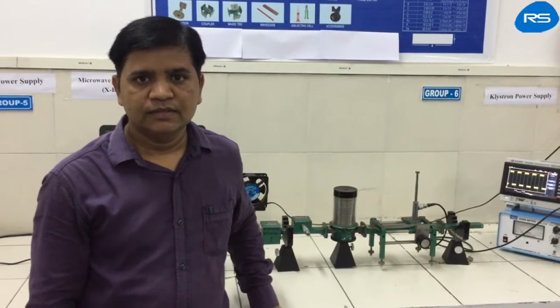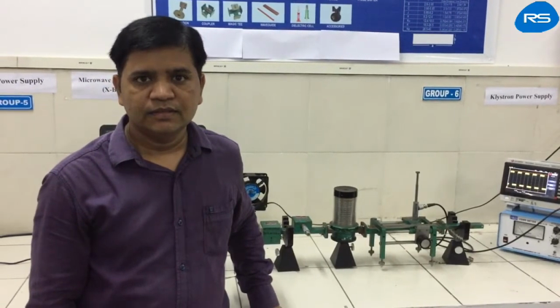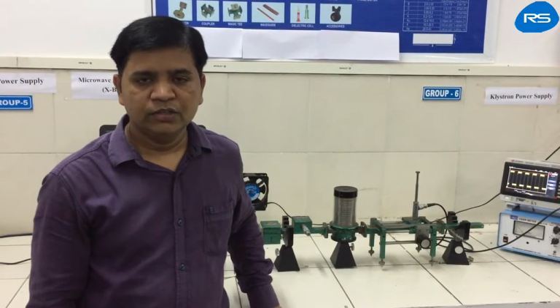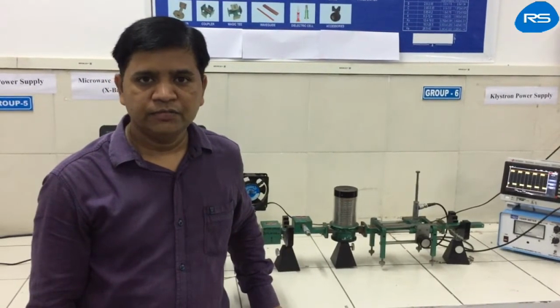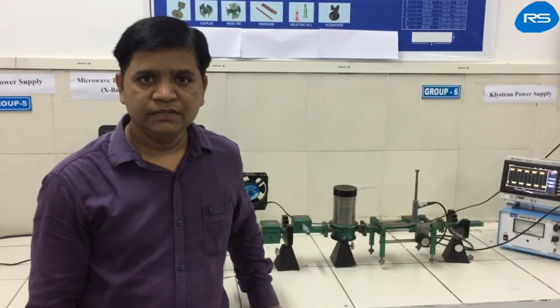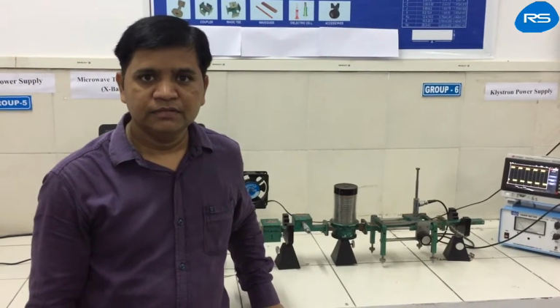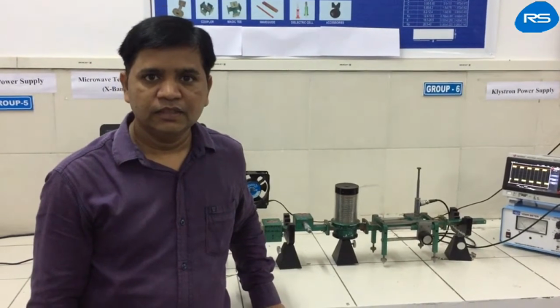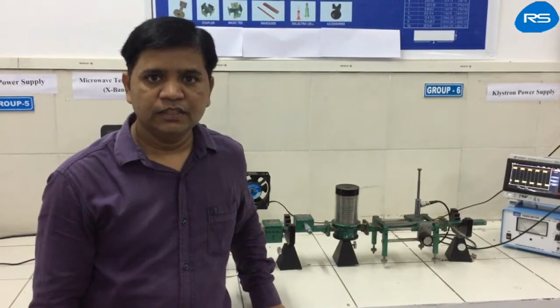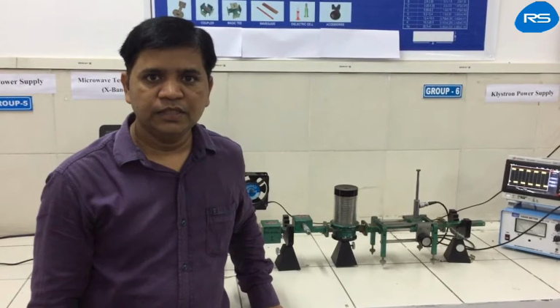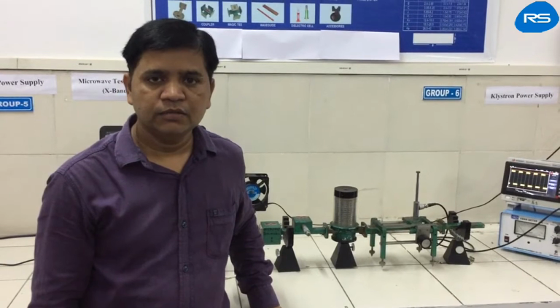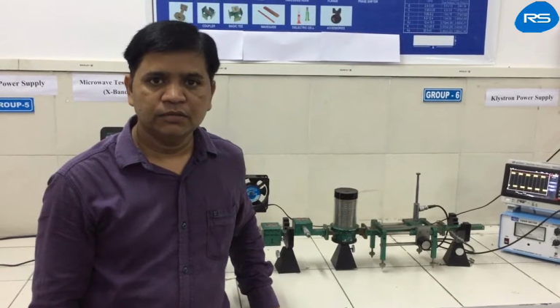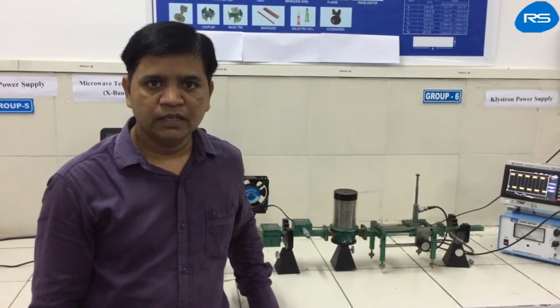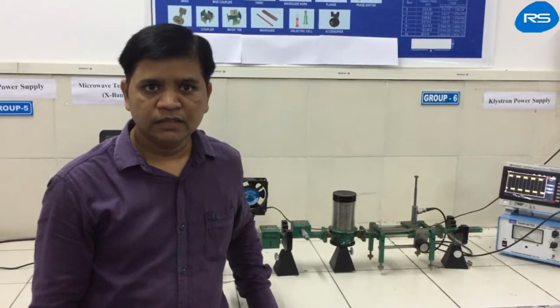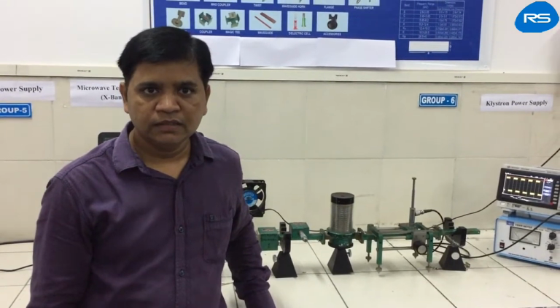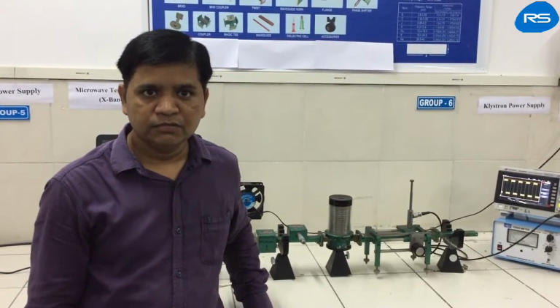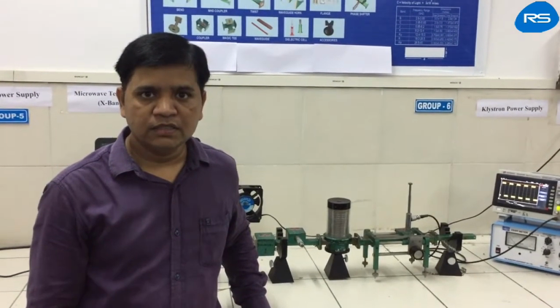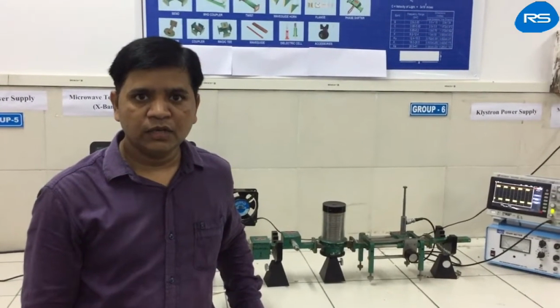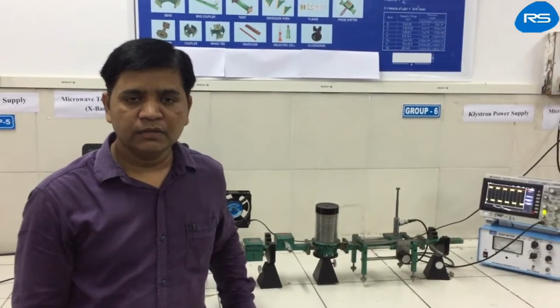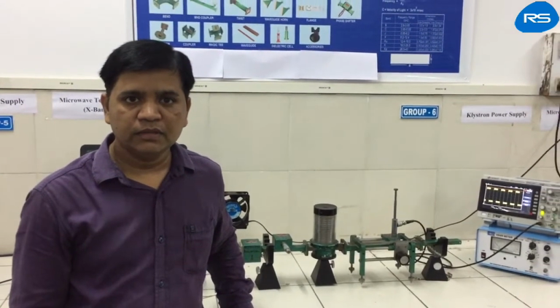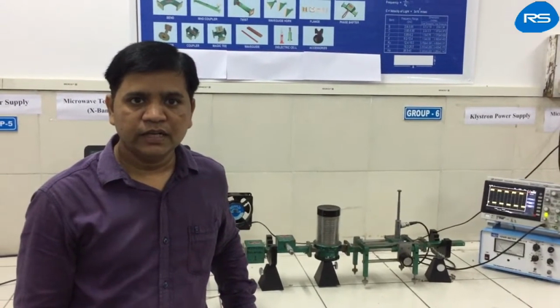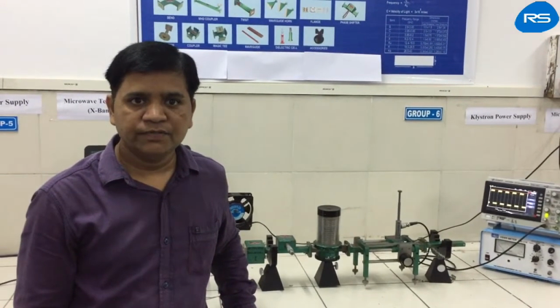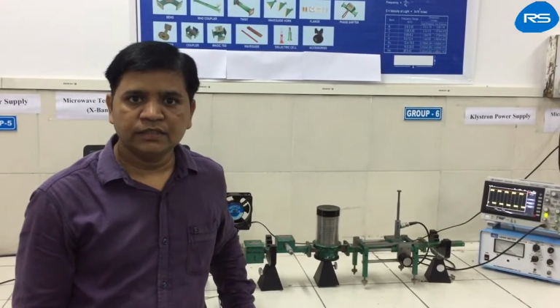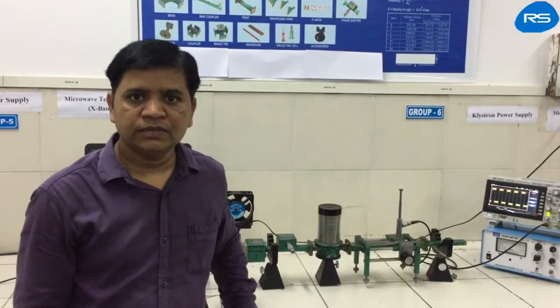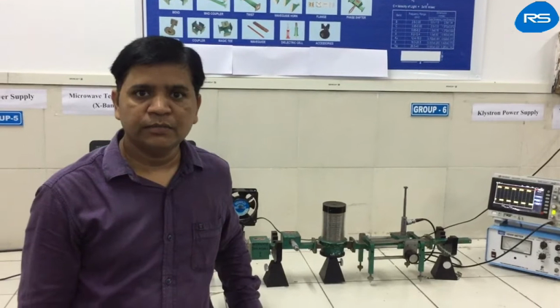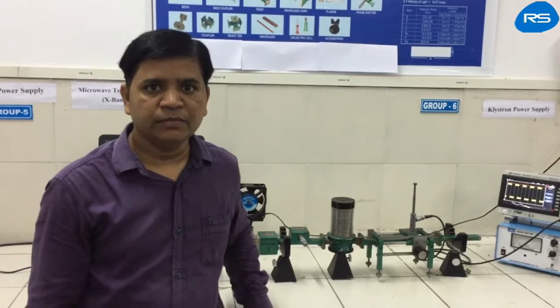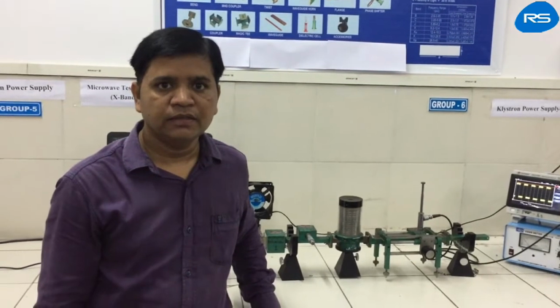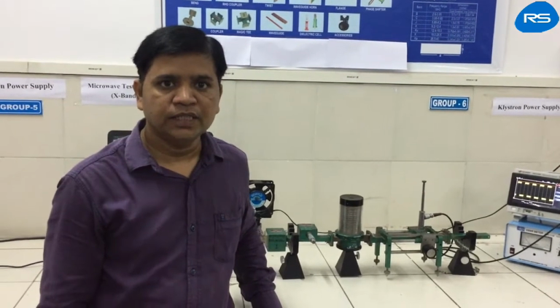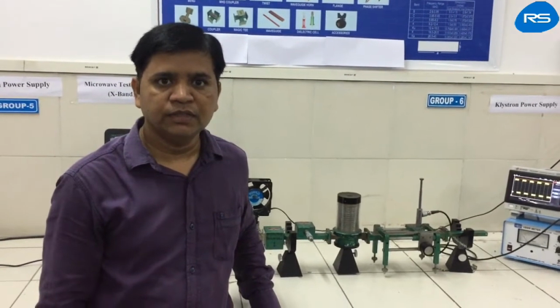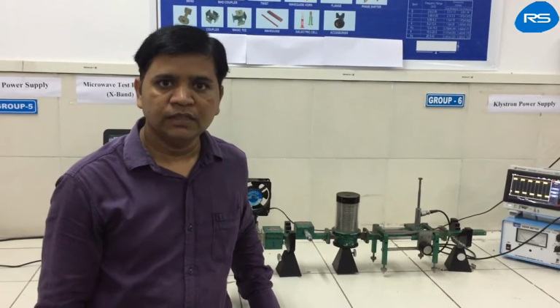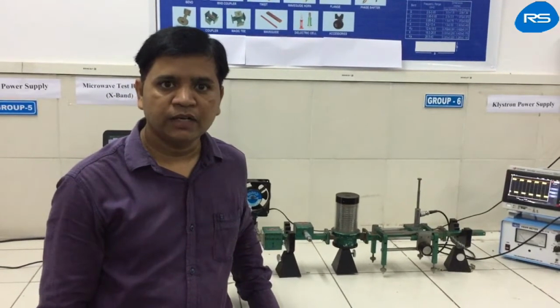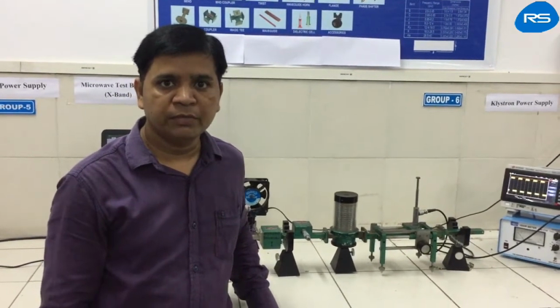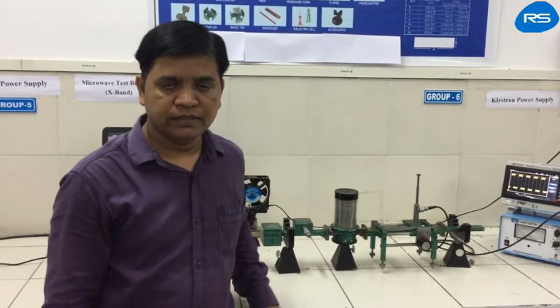Hello everyone. In this video we will learn VSWR and reflection coefficient measurement using a microwave bench.